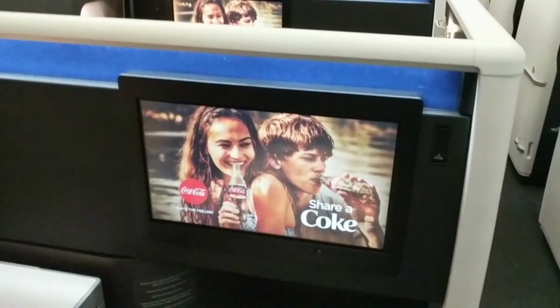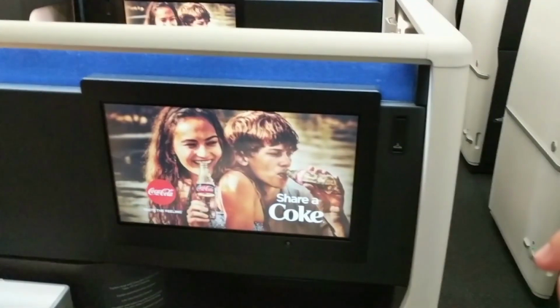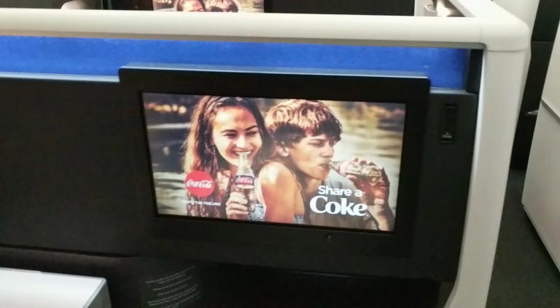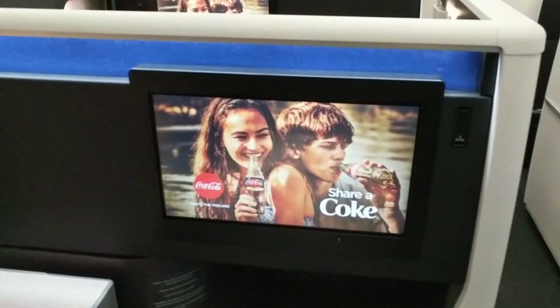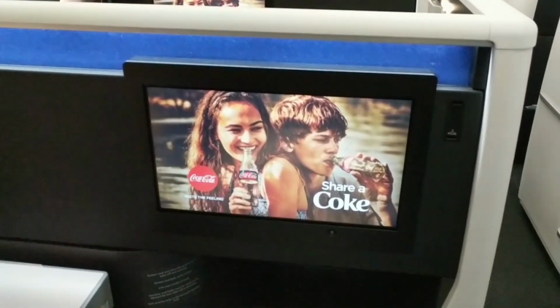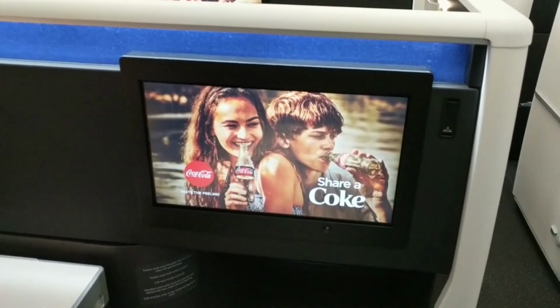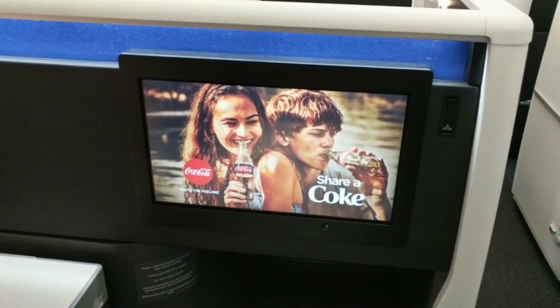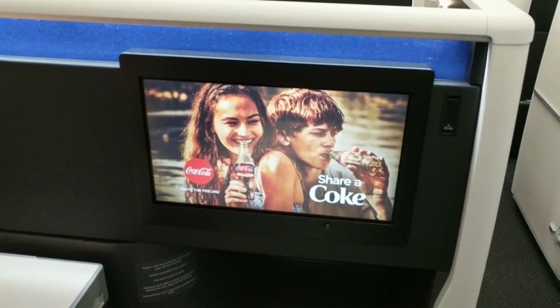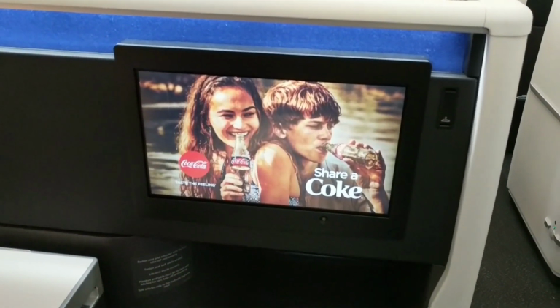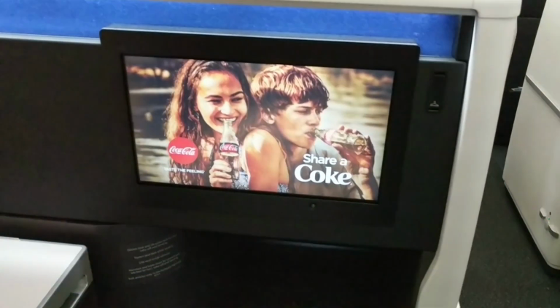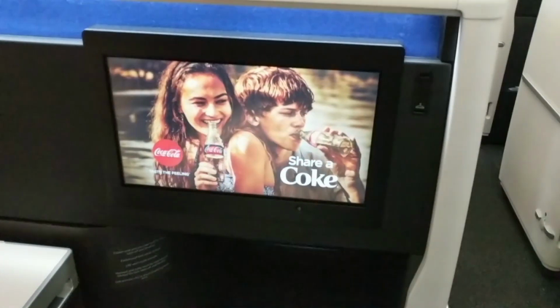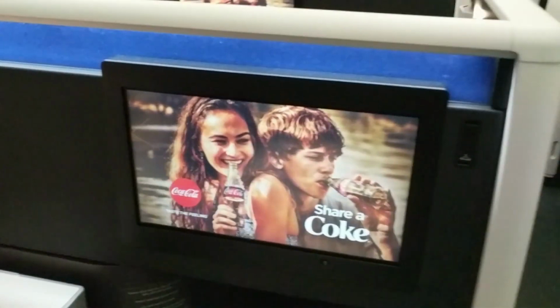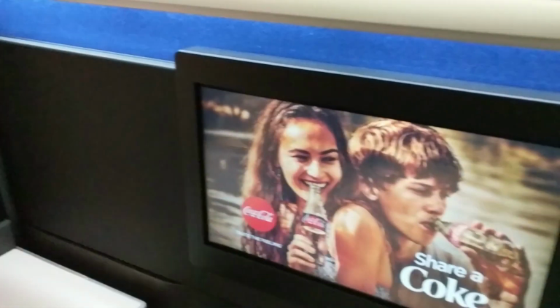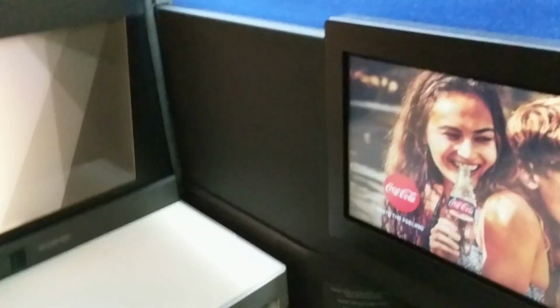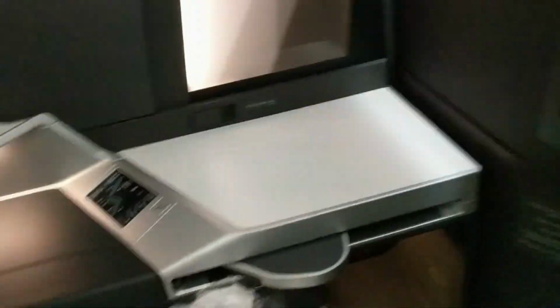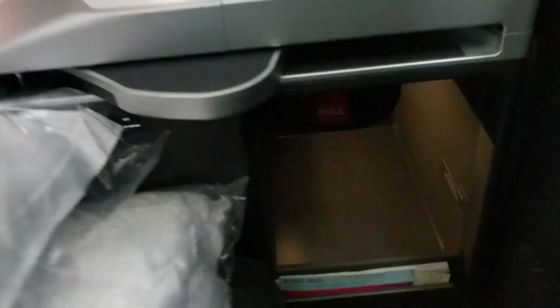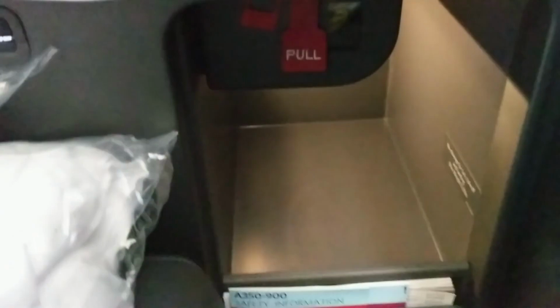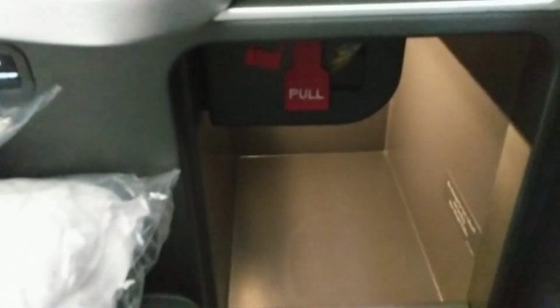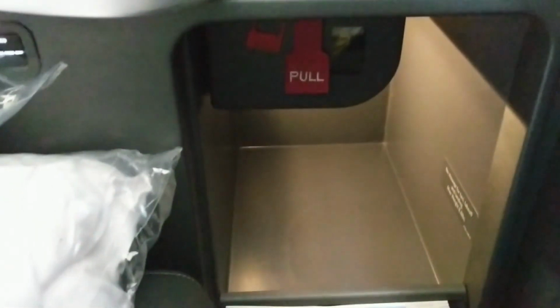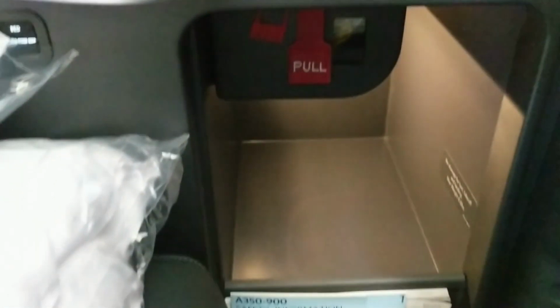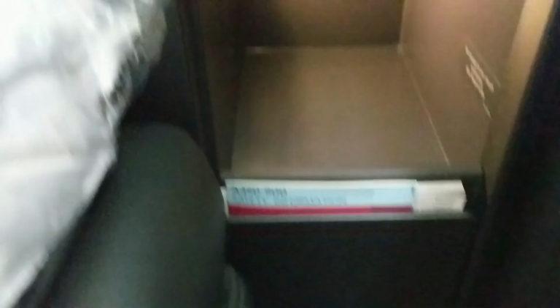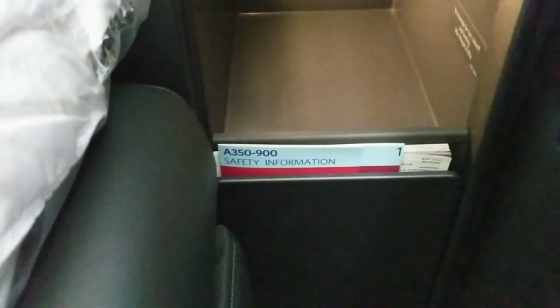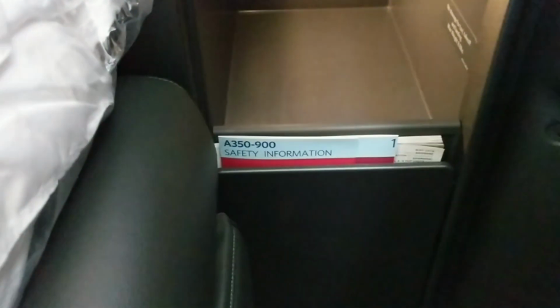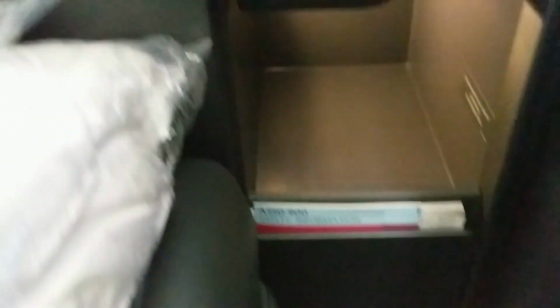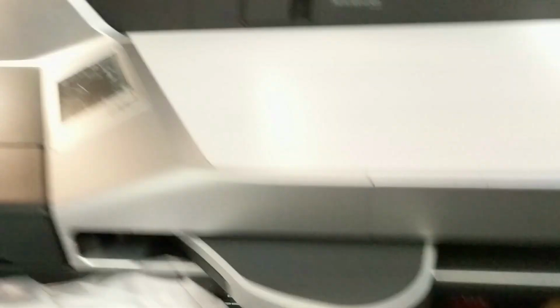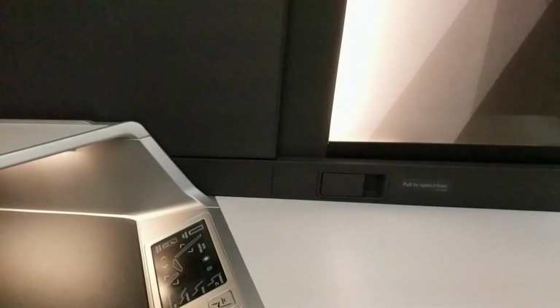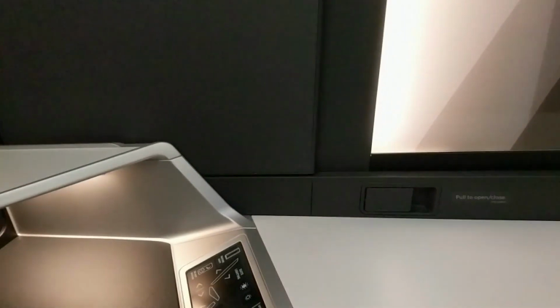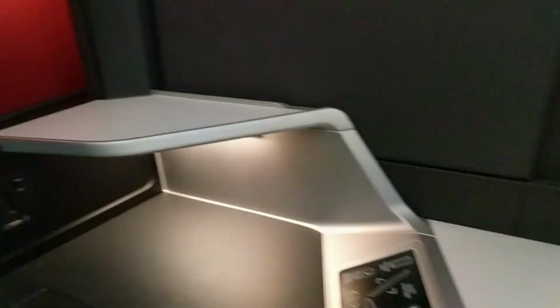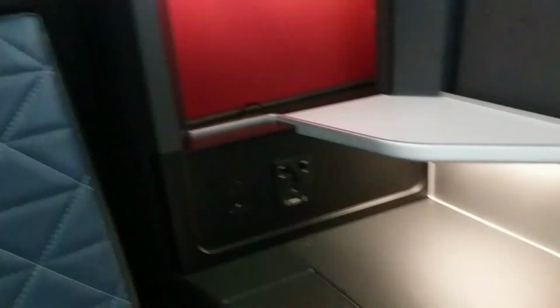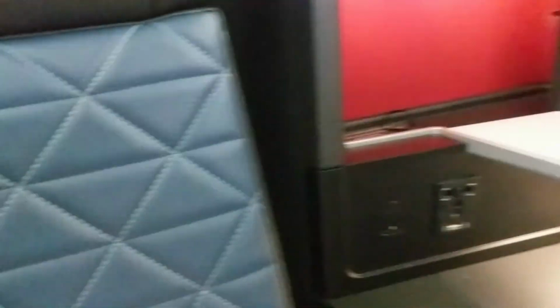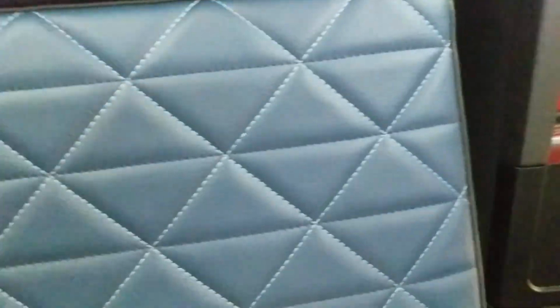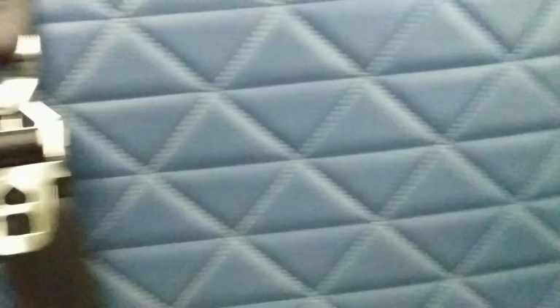Gigantic screen. I mean, look at this screen — enormous. You can see there's a little bit of storage down there, and a seat pocket there.